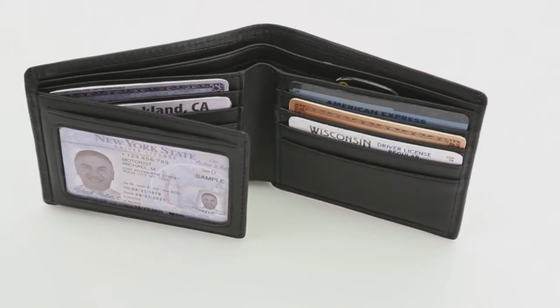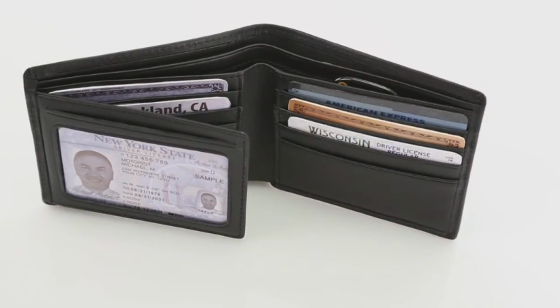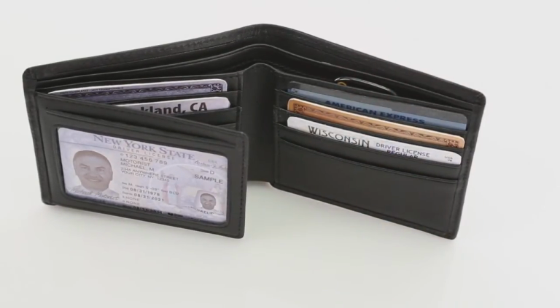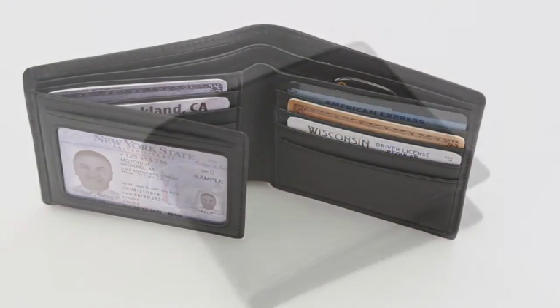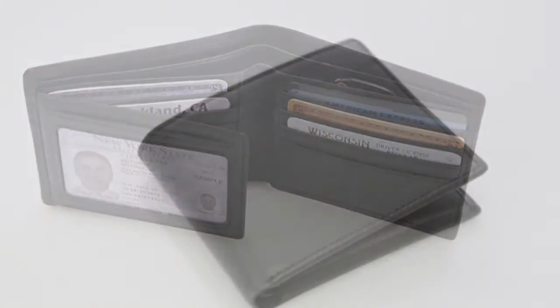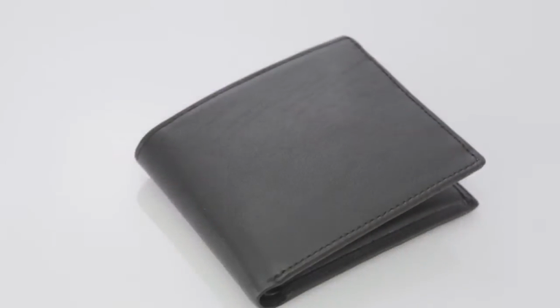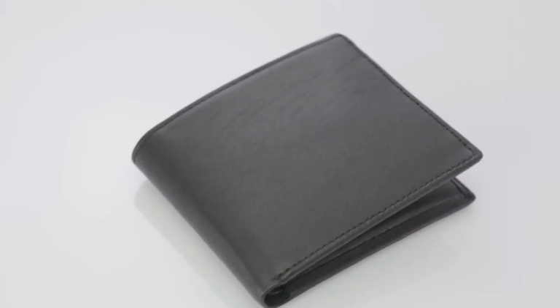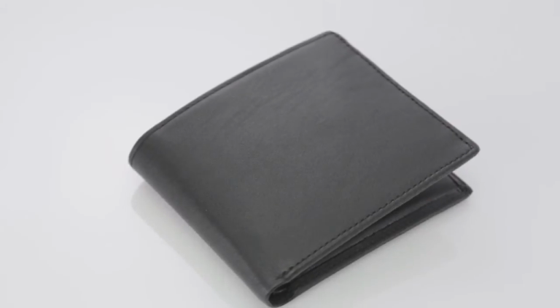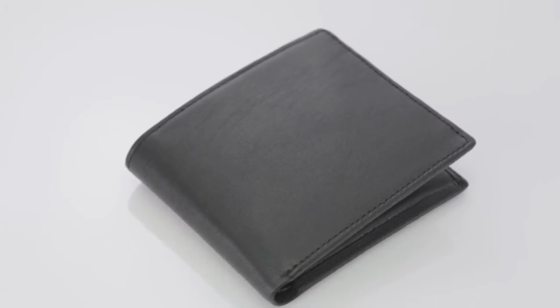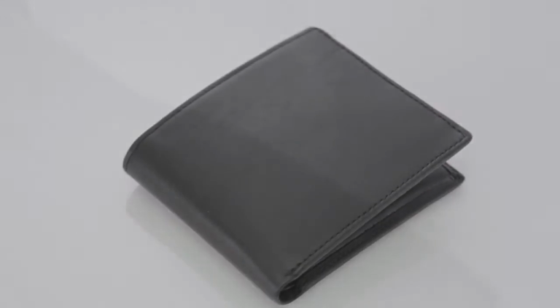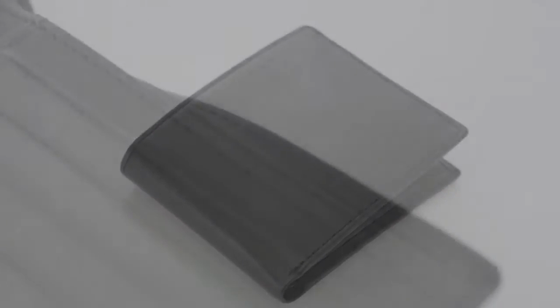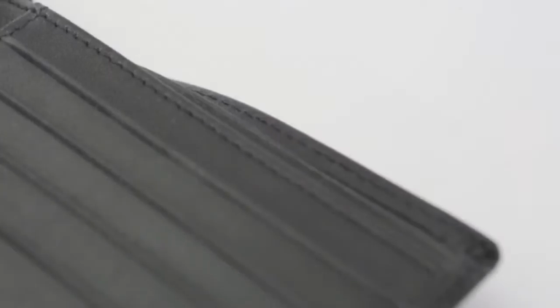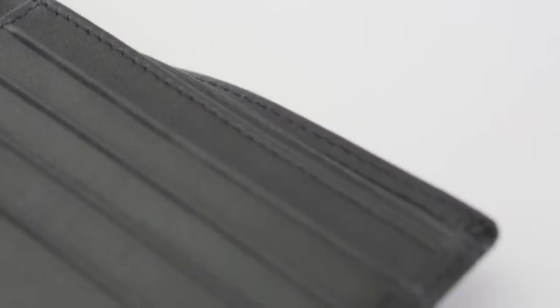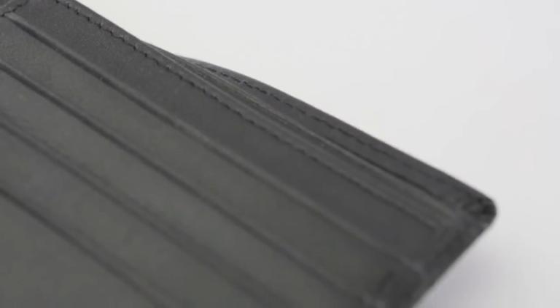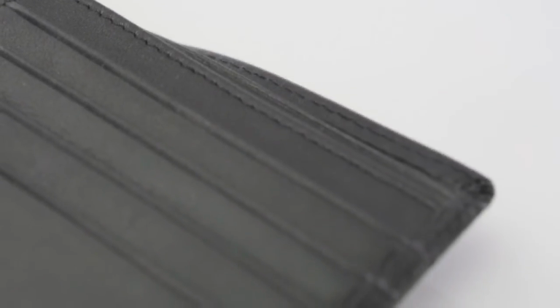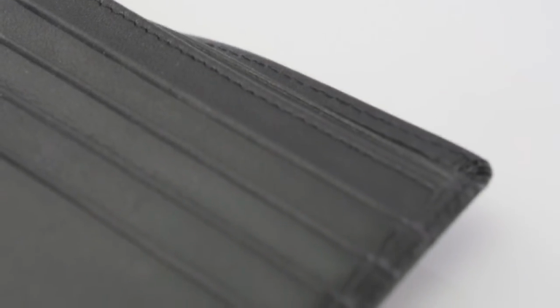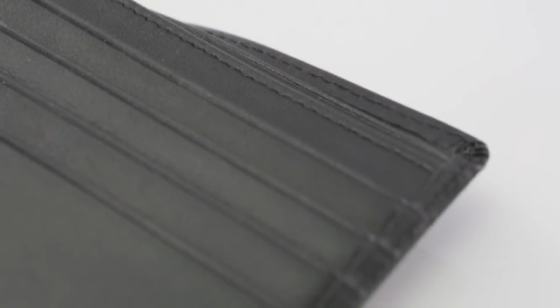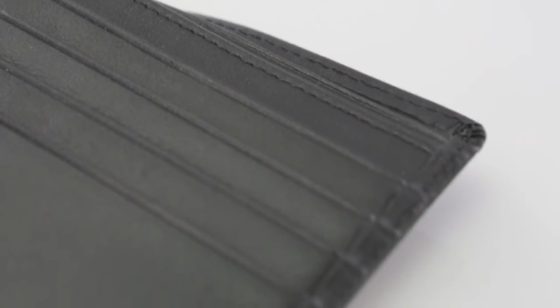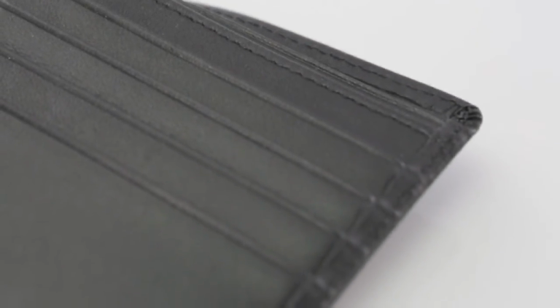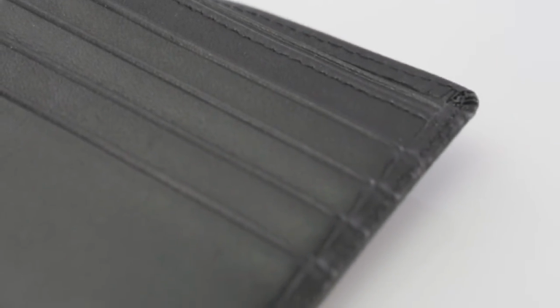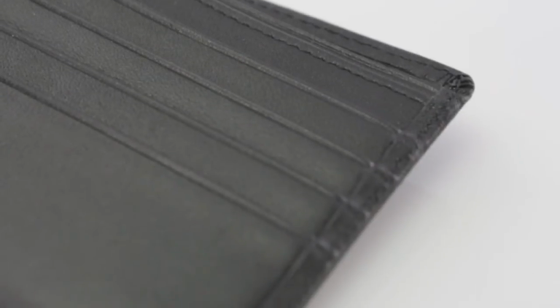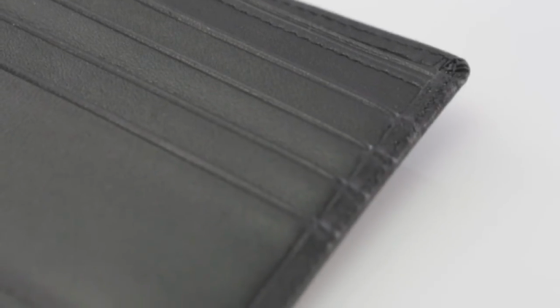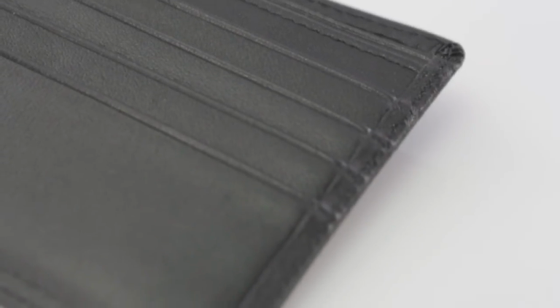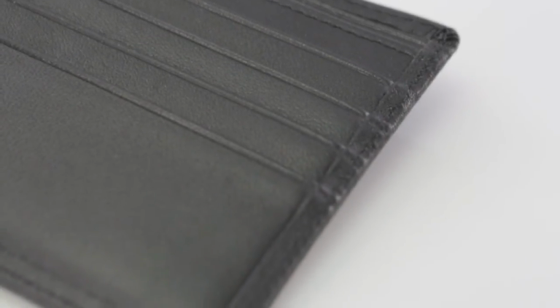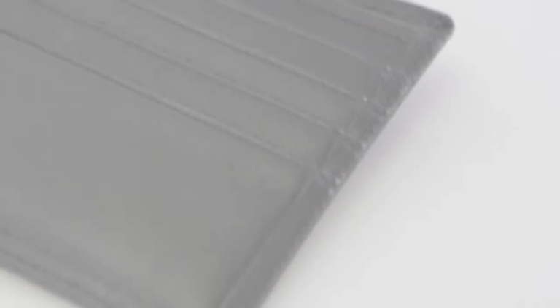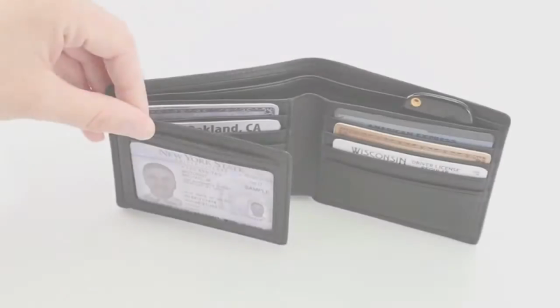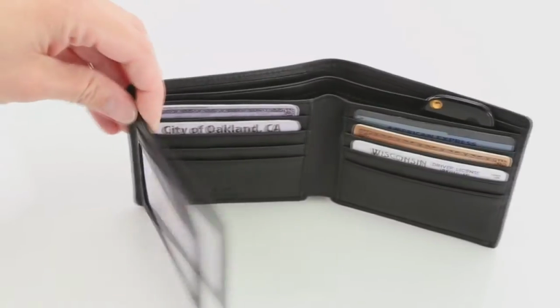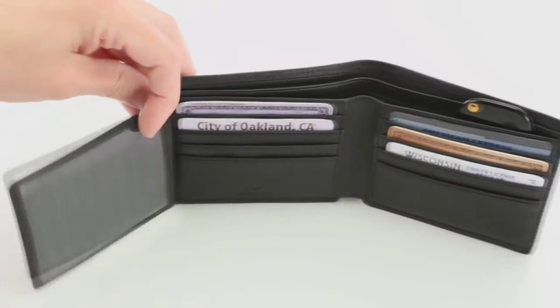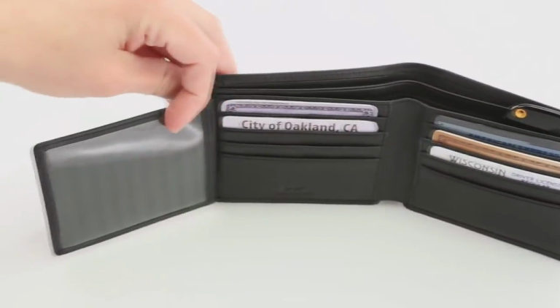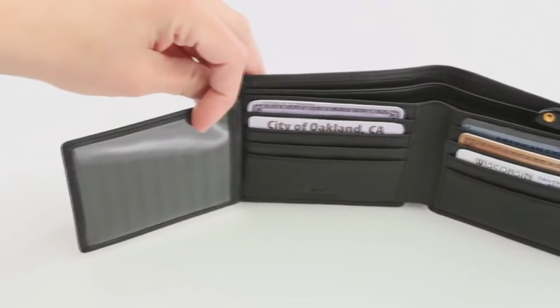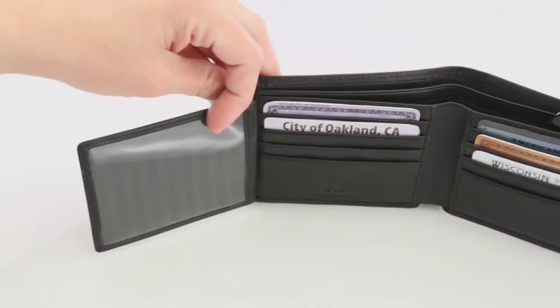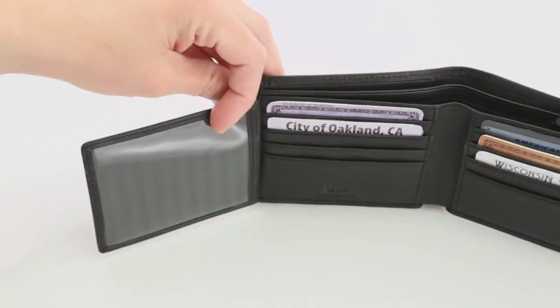The freedom of security. This wallet is crafted with state-of-the-art RFID radio frequency identification blocking material to stop thieves from fraudulently accessing your personal information. Never lose your identity again.